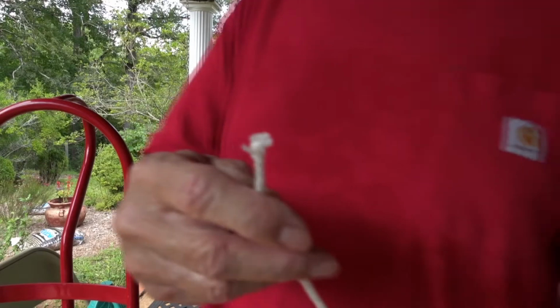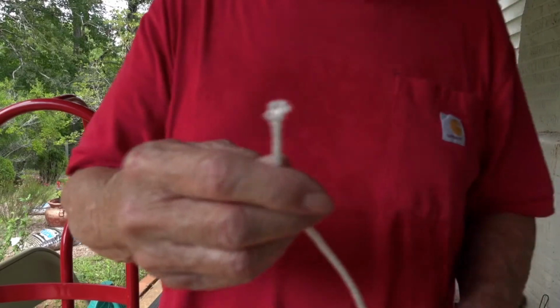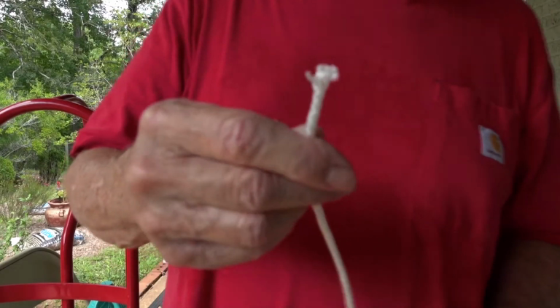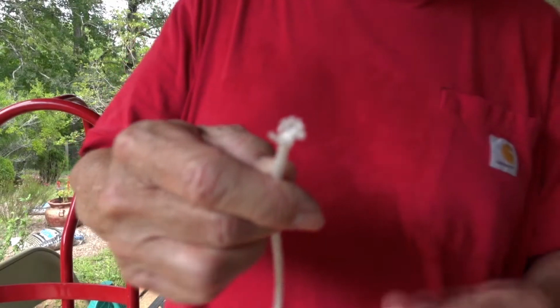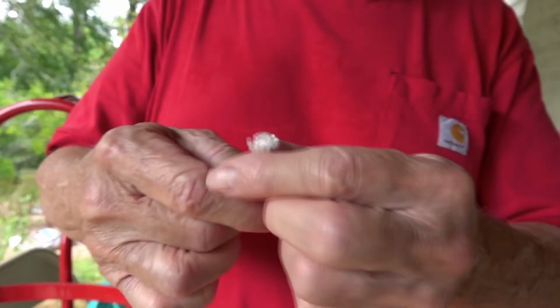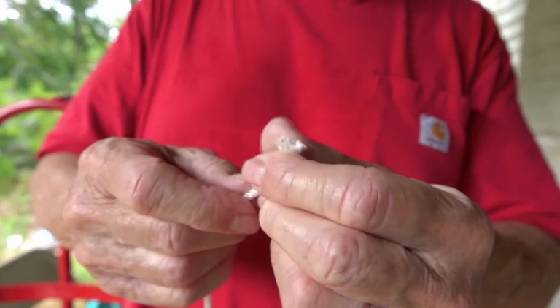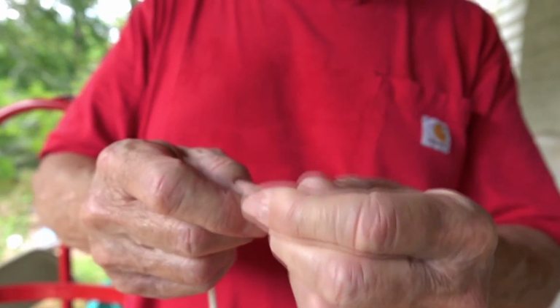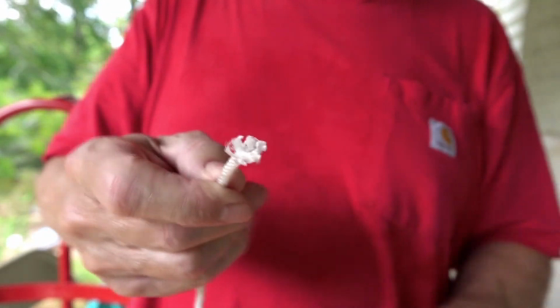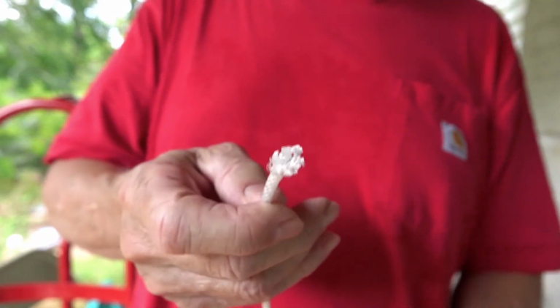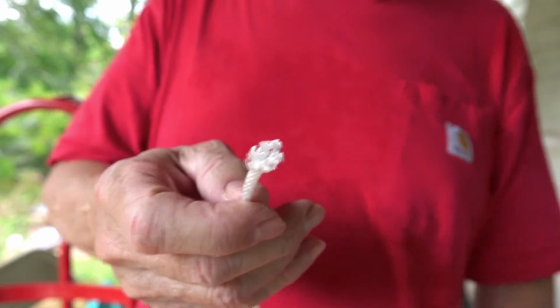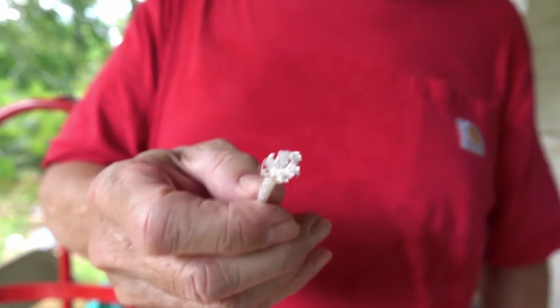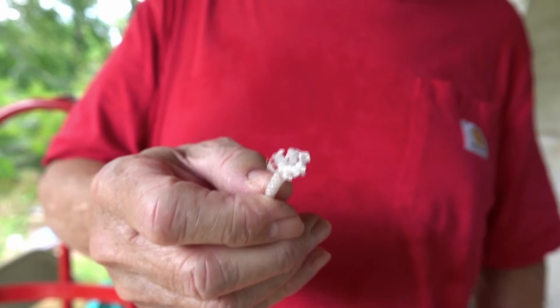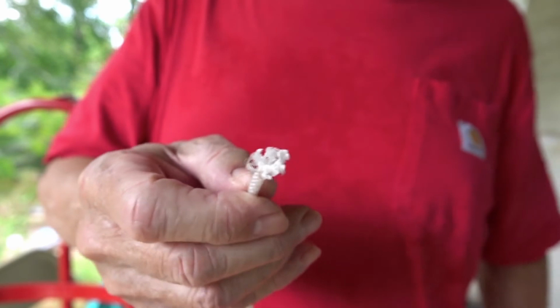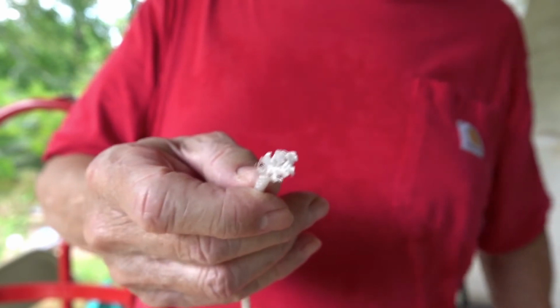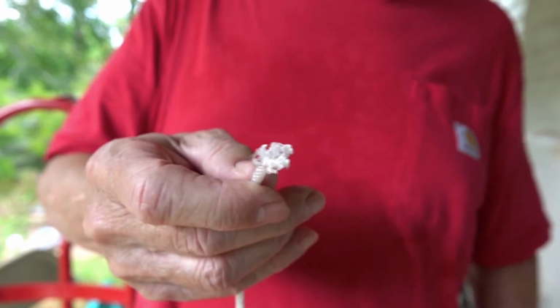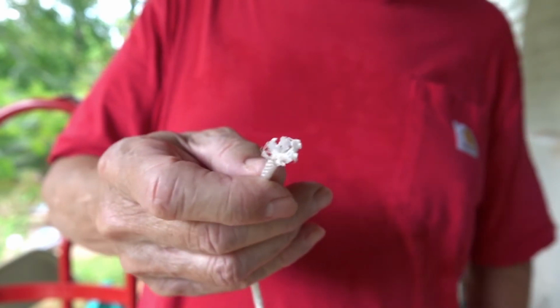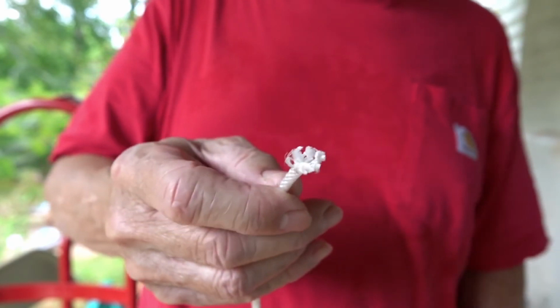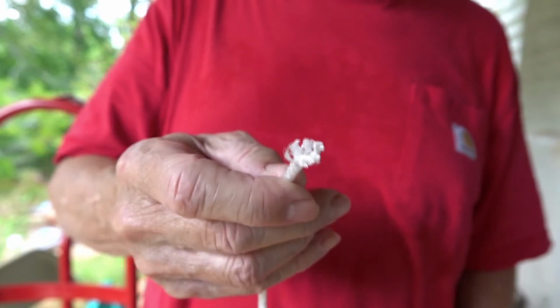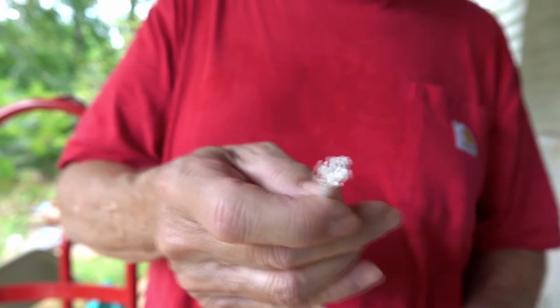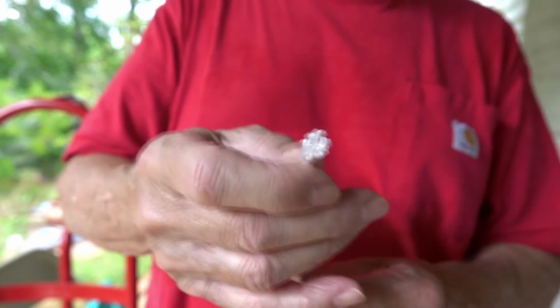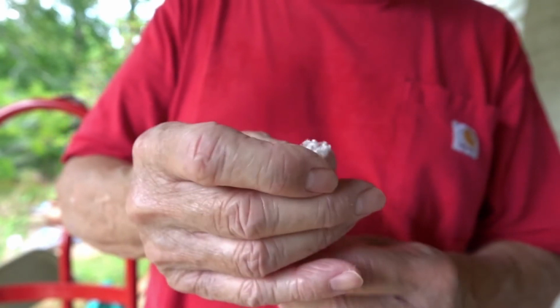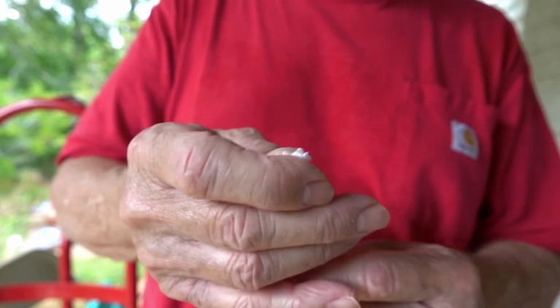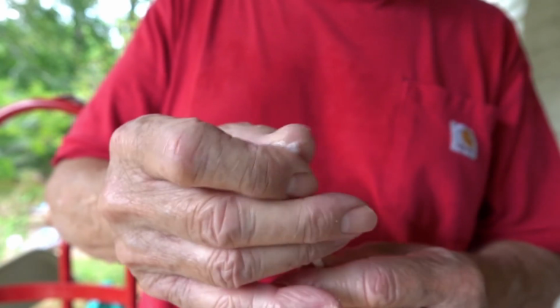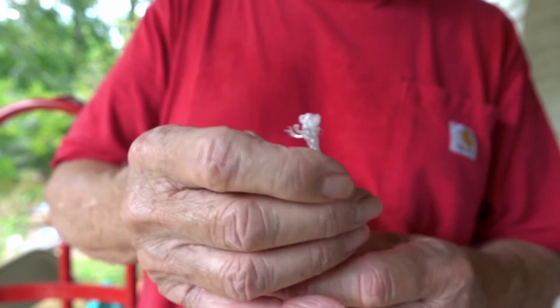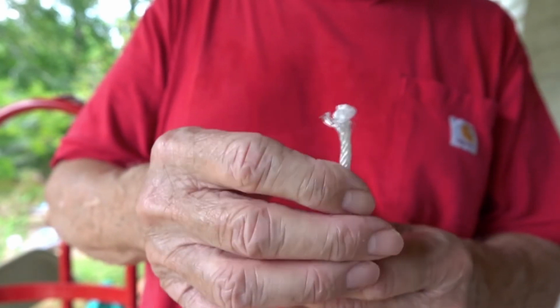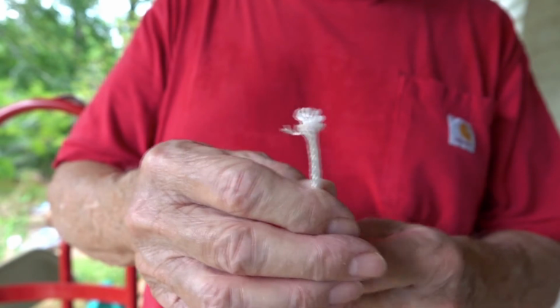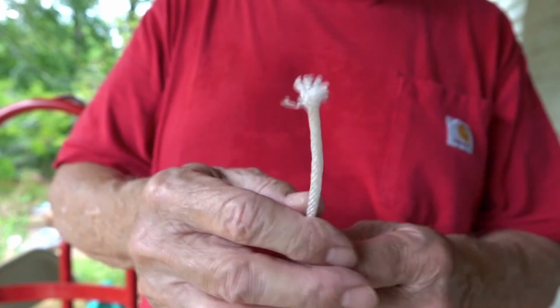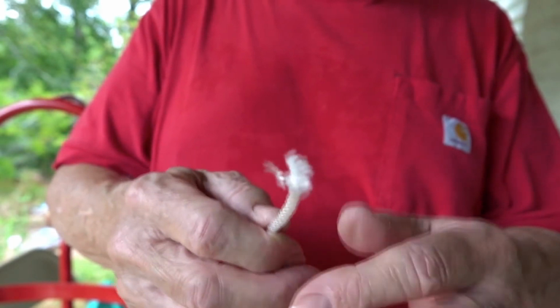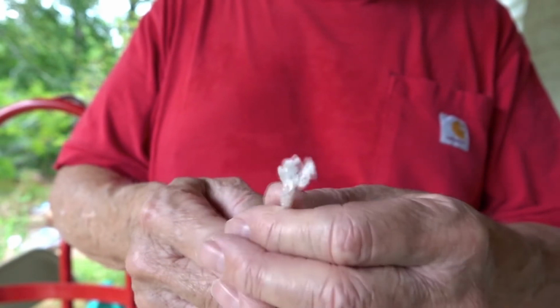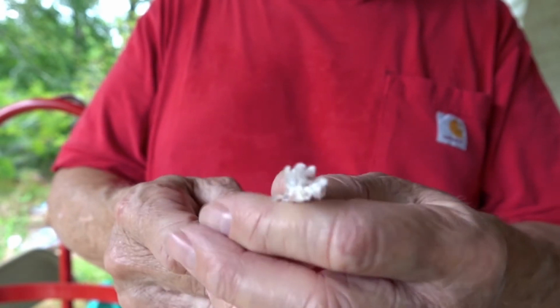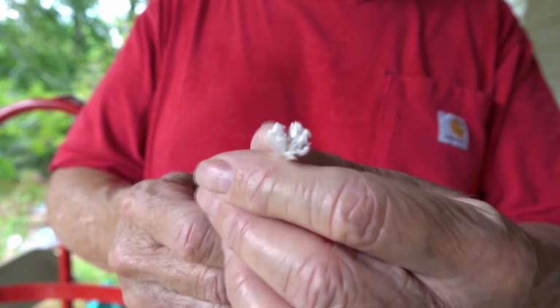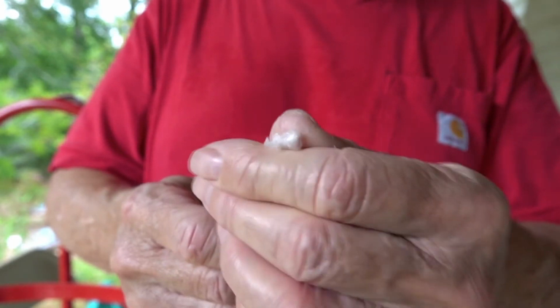This is an ordinary piece of 3/16 inch nylon rope that I've kept with a pair of scissors. As you can see, it's frayed very easily on the end. This is typical — a great rope, but it frays very easily.